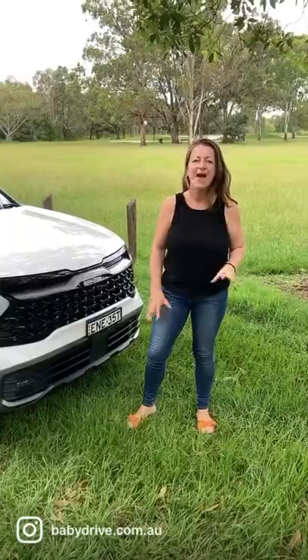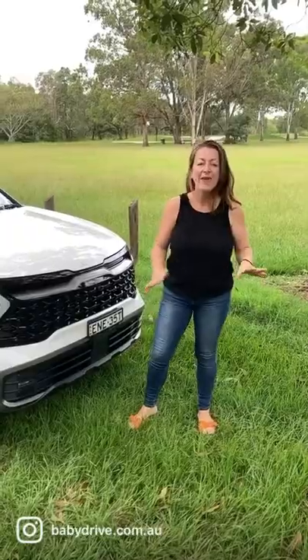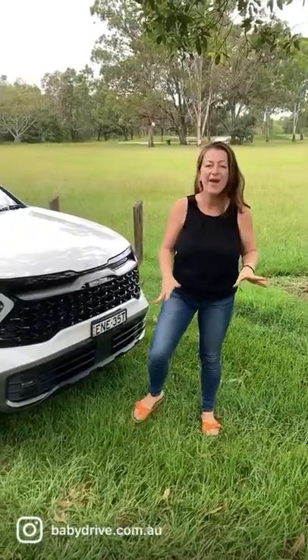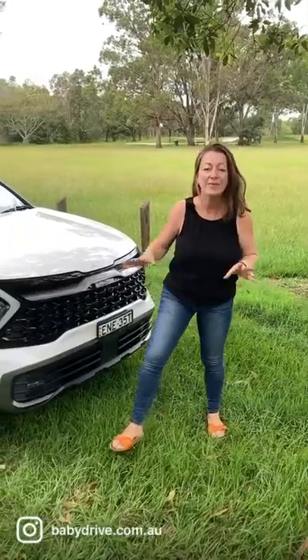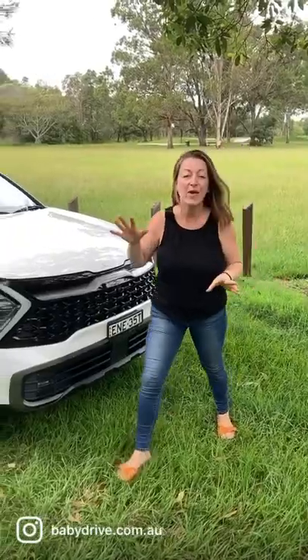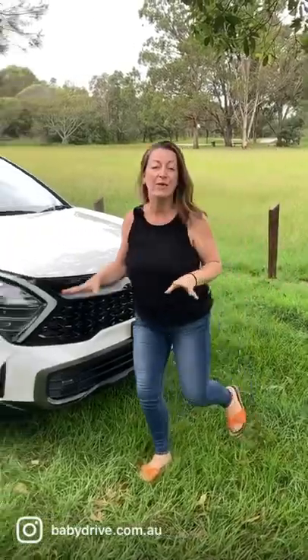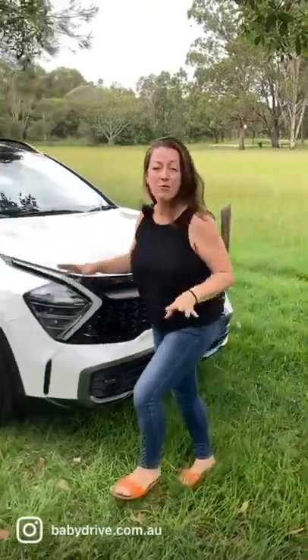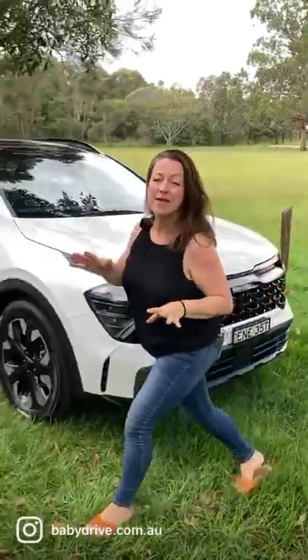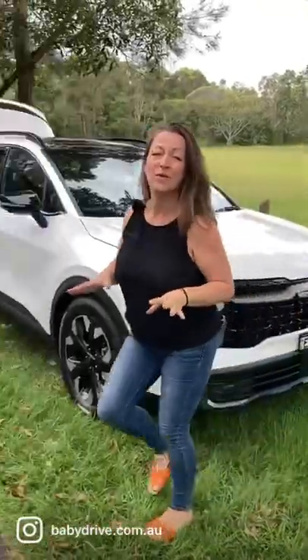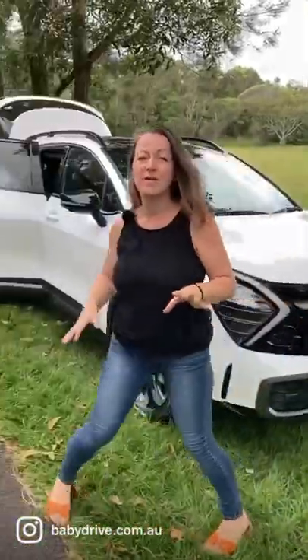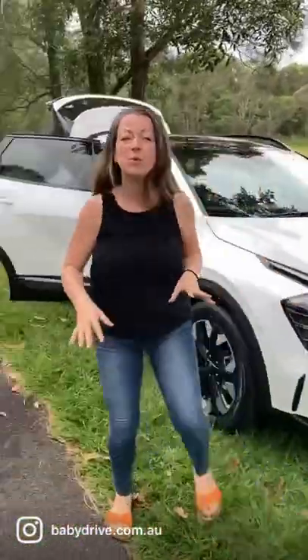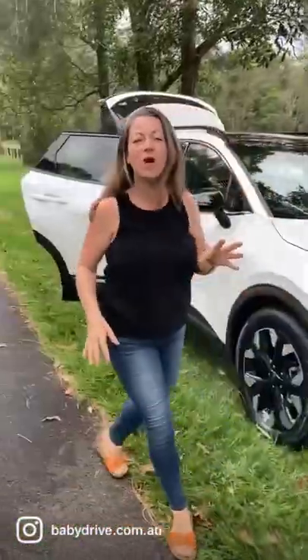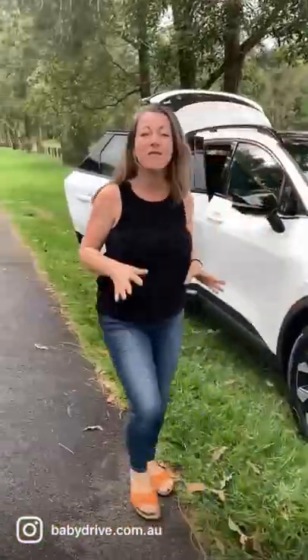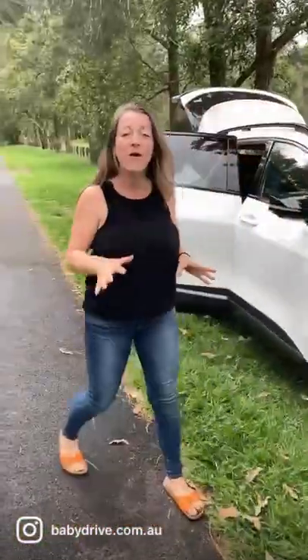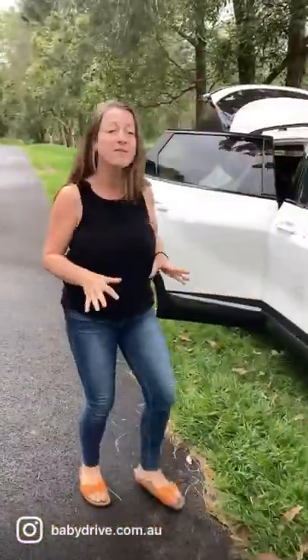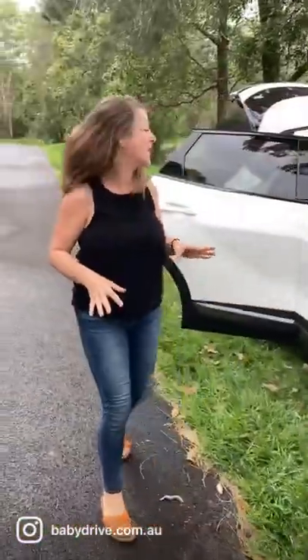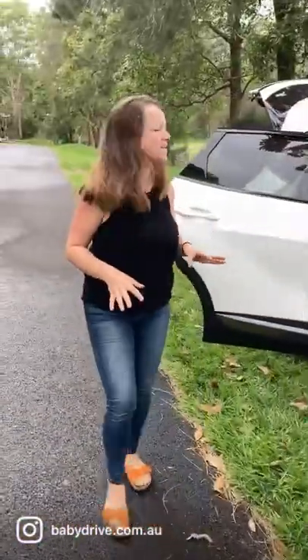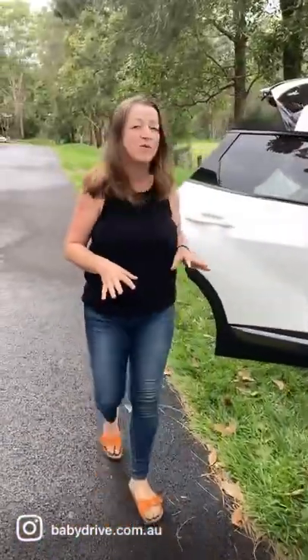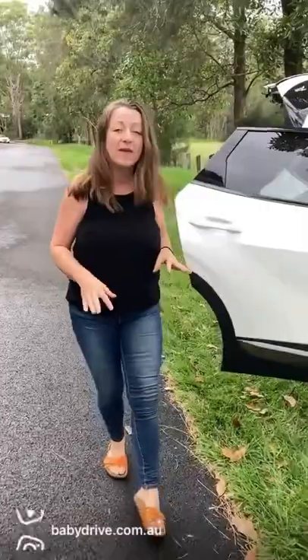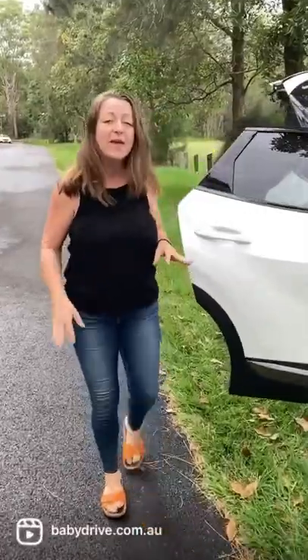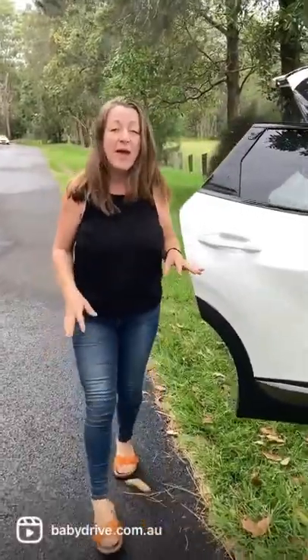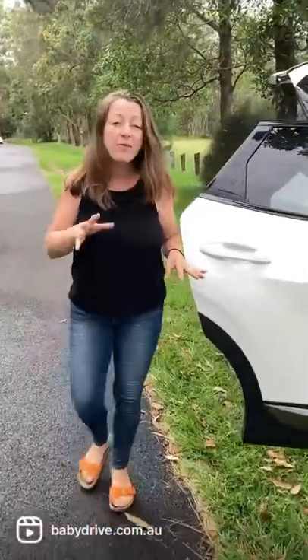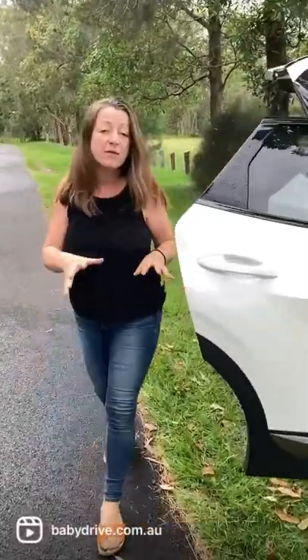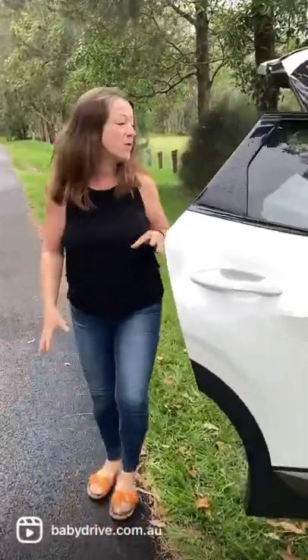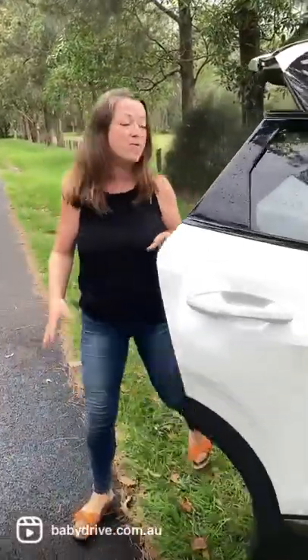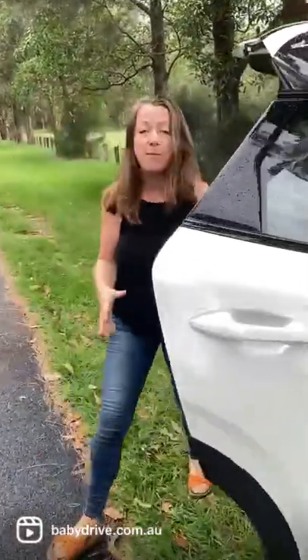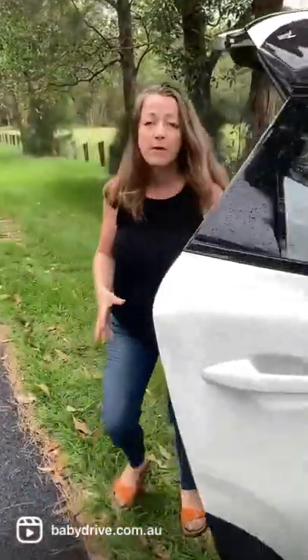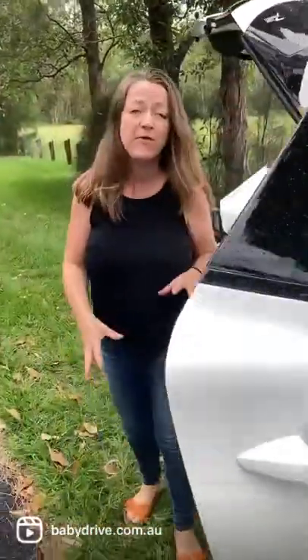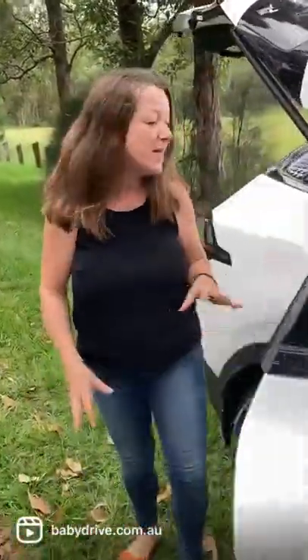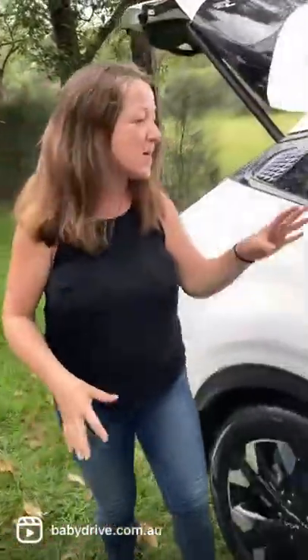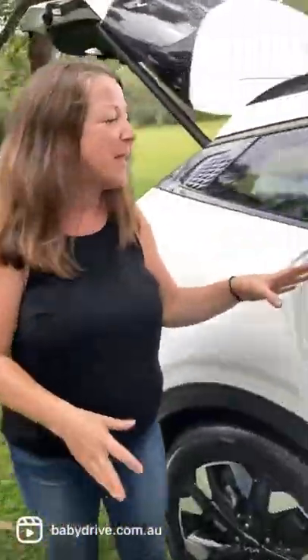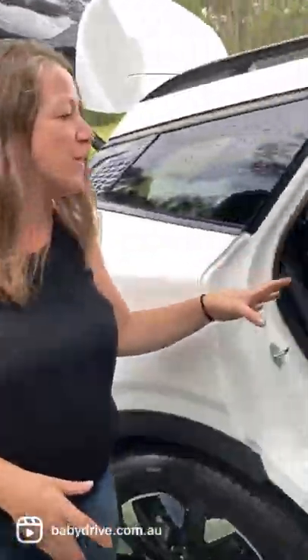Hi there, this week I have got the brand new Kia Sportage — it's a five-seater SUV. Now the previous model was really popular with families, so come and have a look.